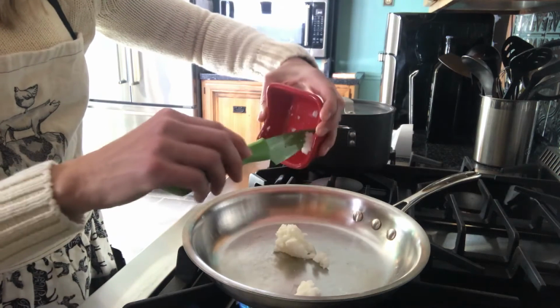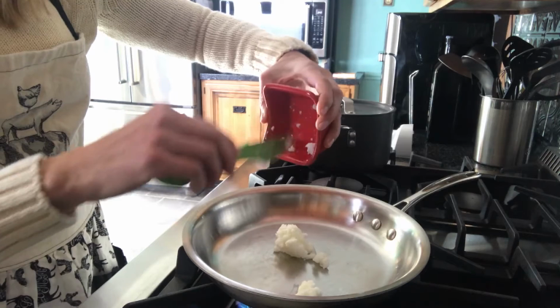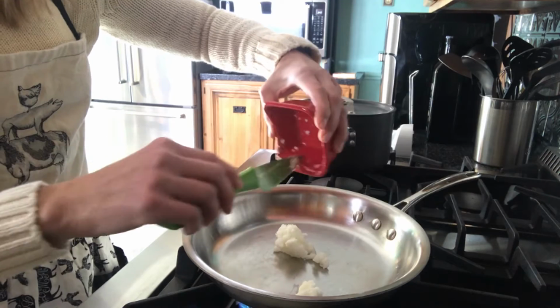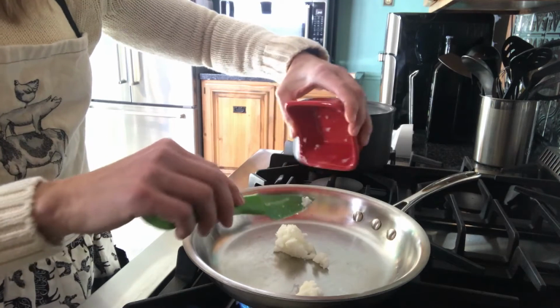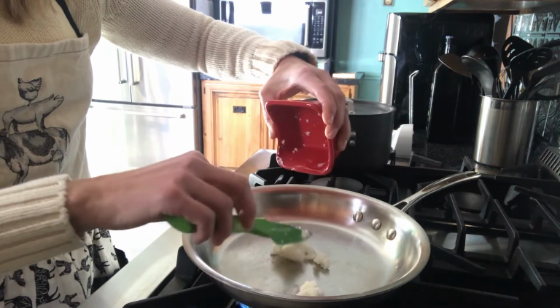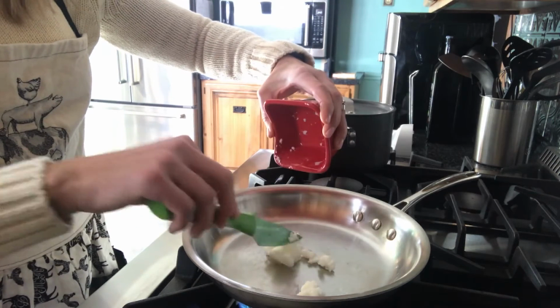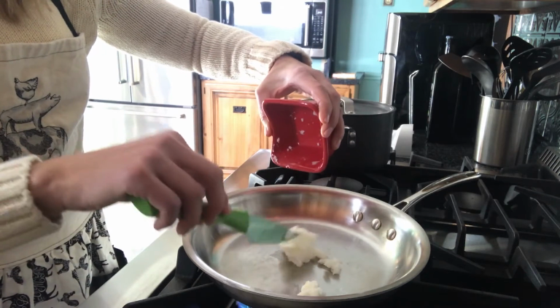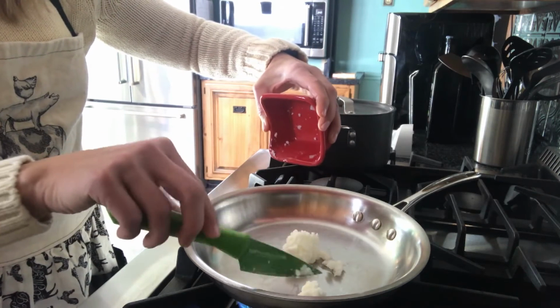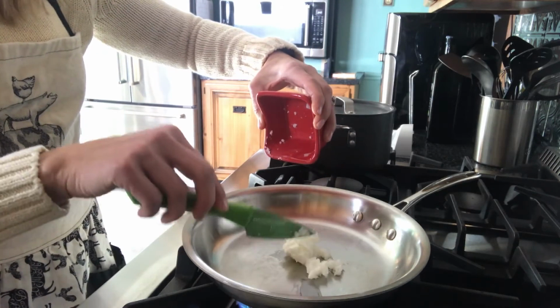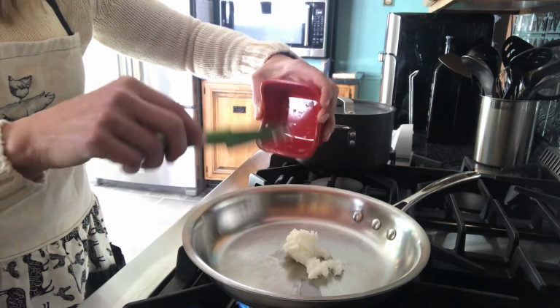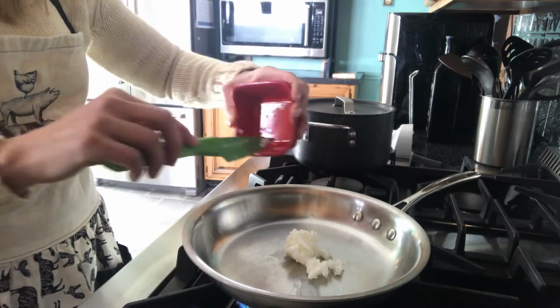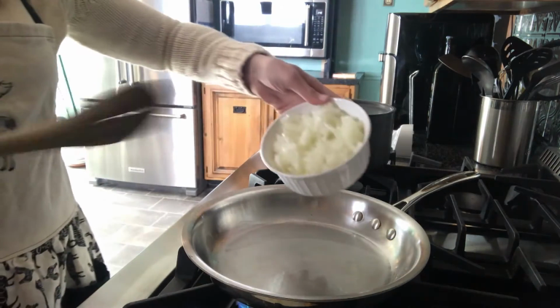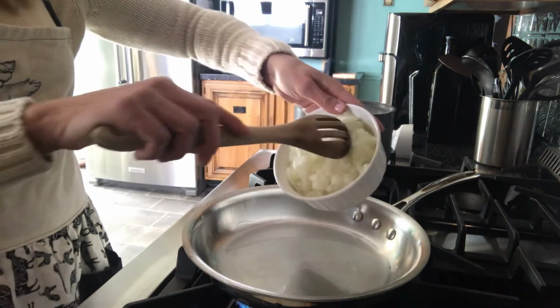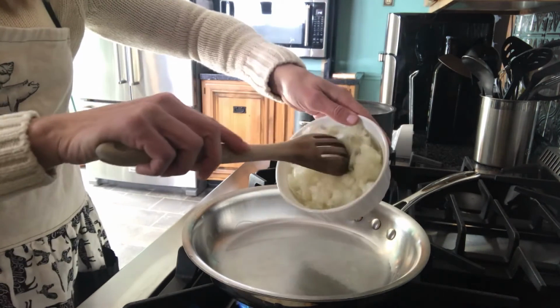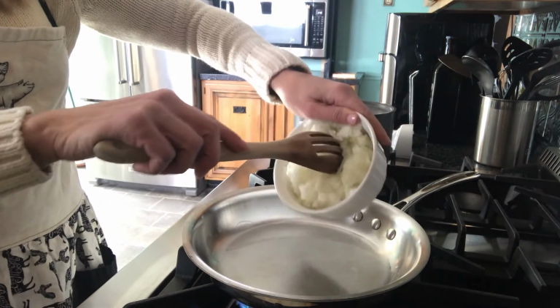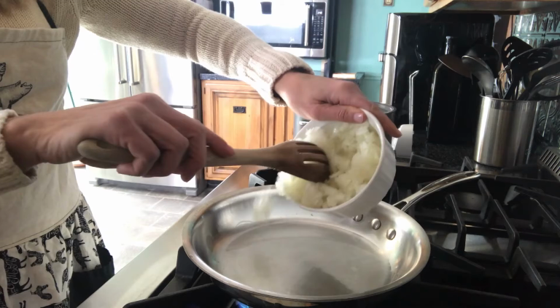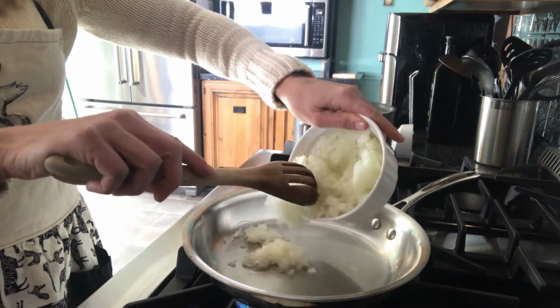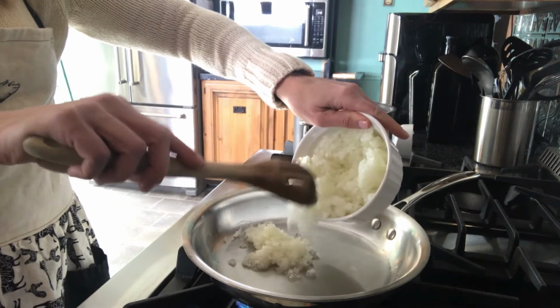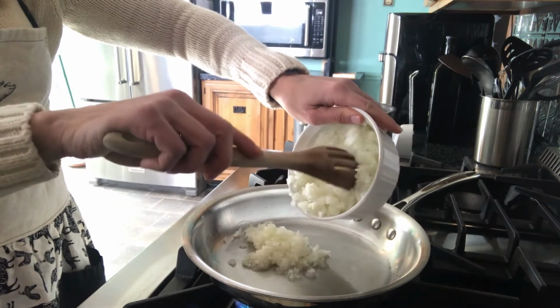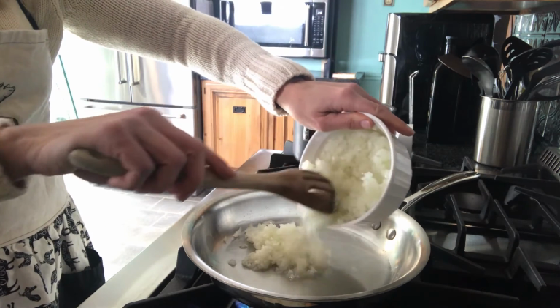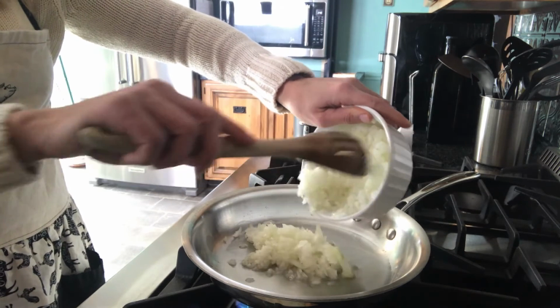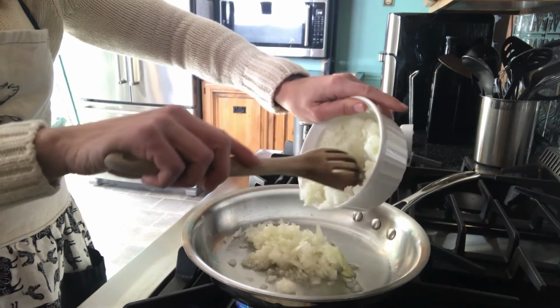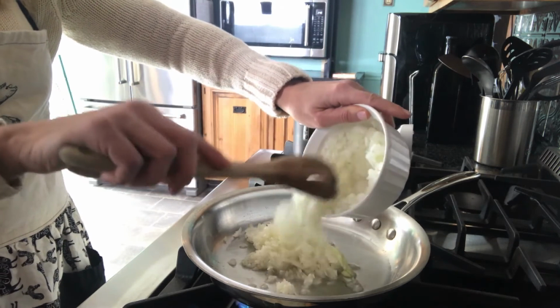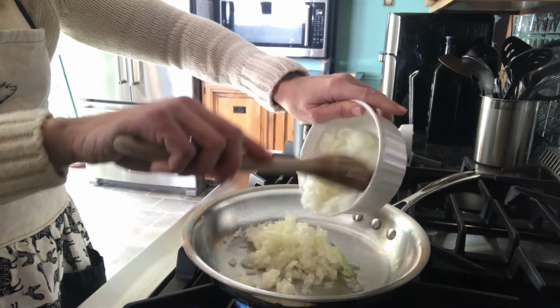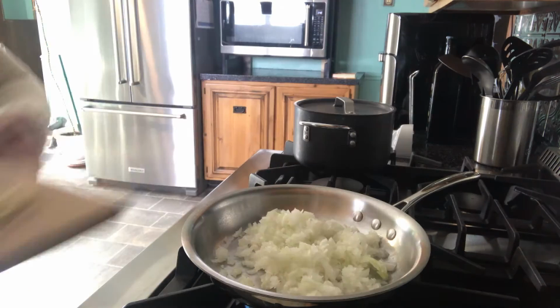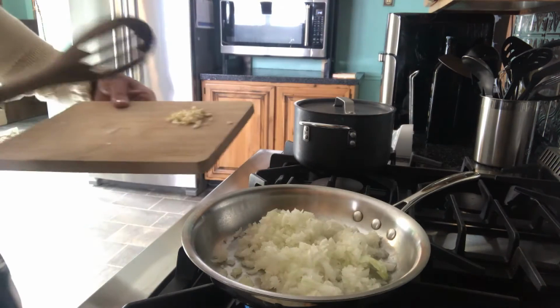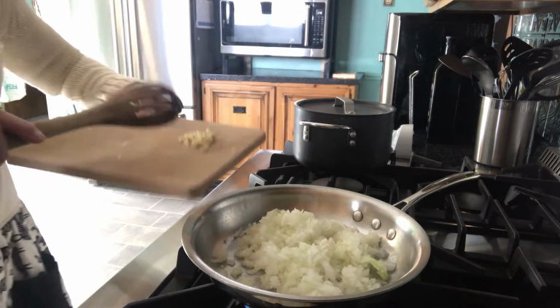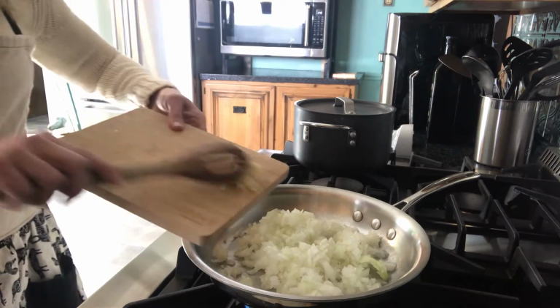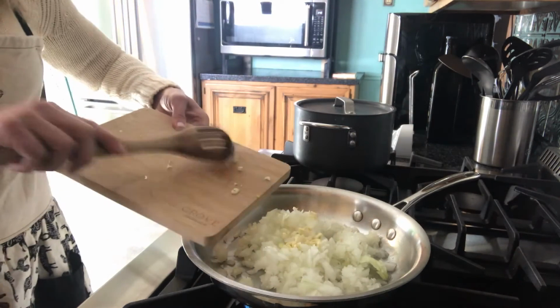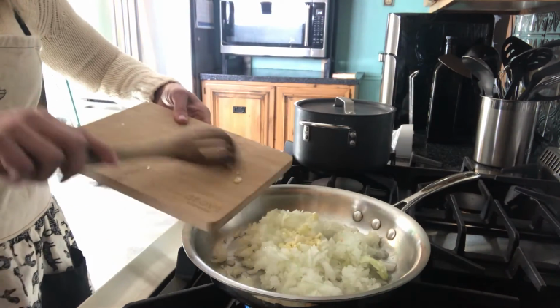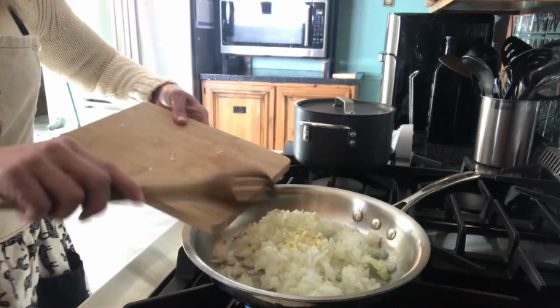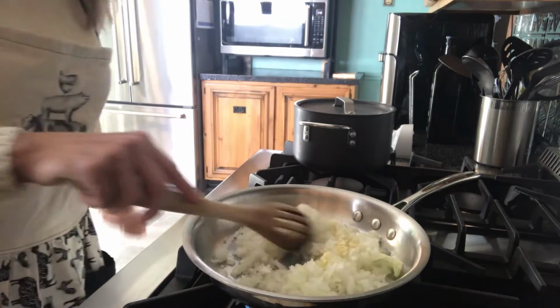Next, melt 2 tablespoons of coconut oil in a large skillet. Once it's completely melted, add 2 cups of onion and a tablespoon of minced garlic, stirring until tender for about 10 minutes.